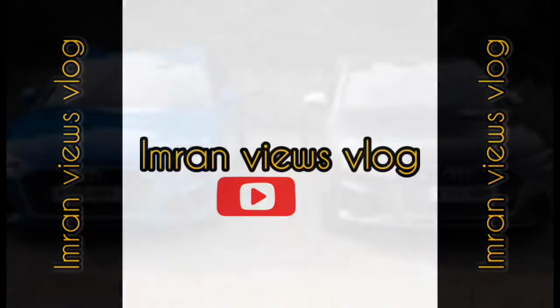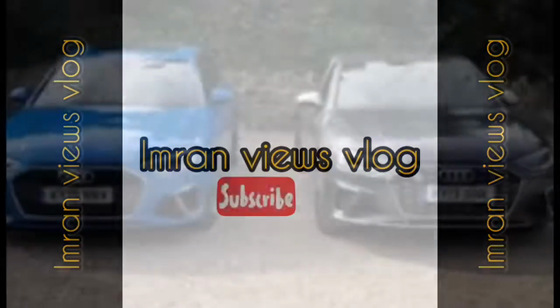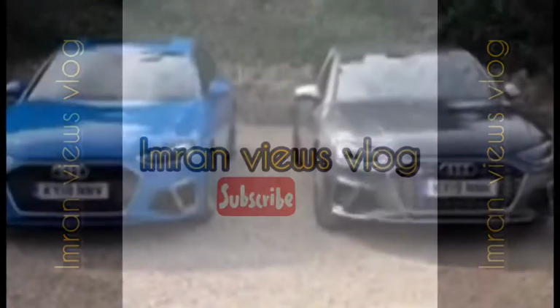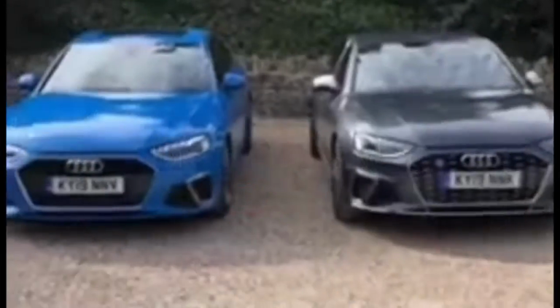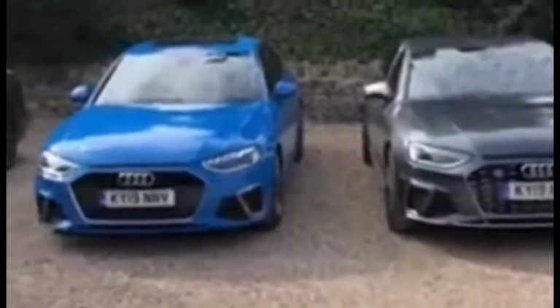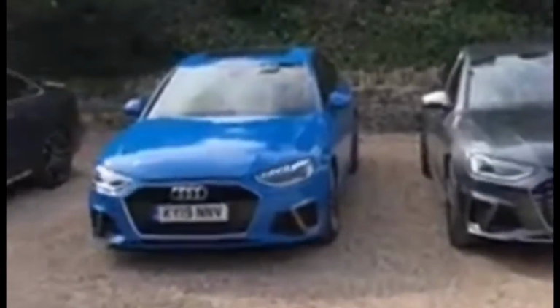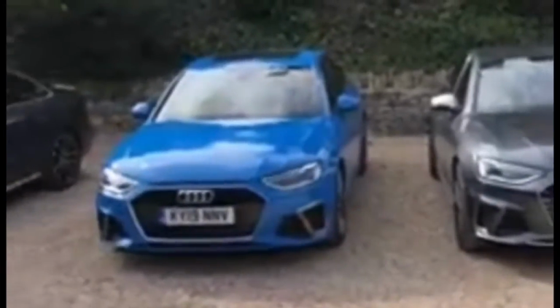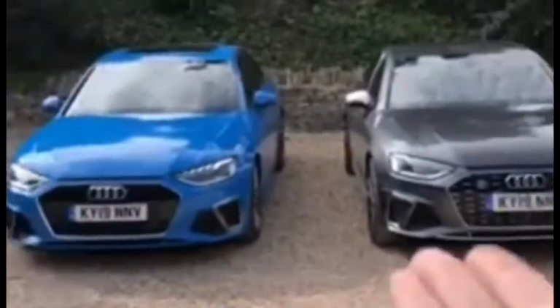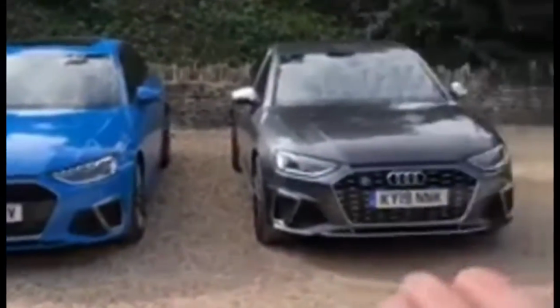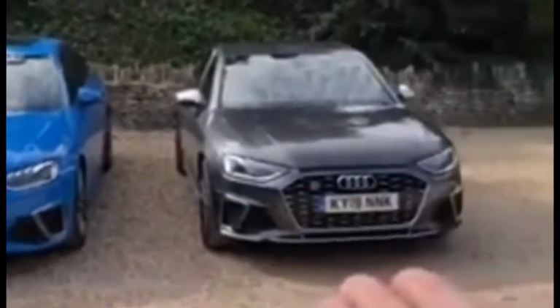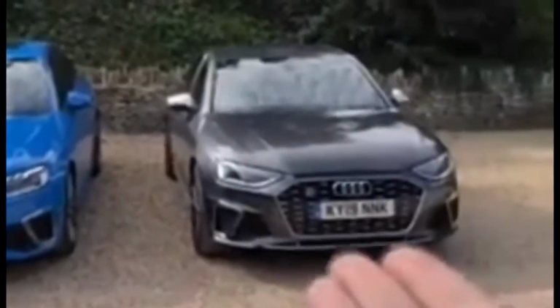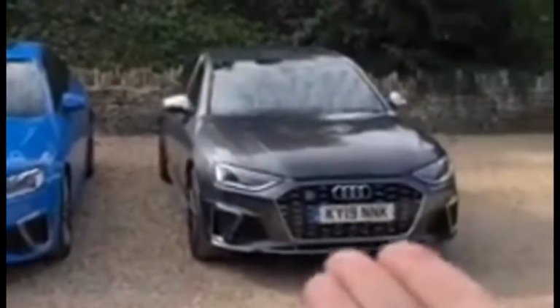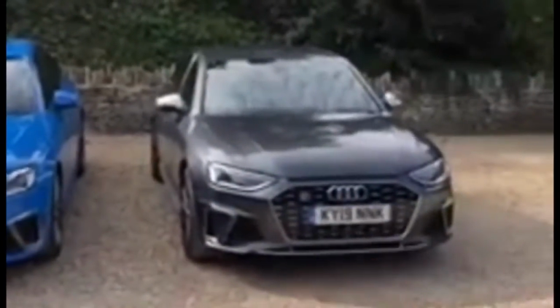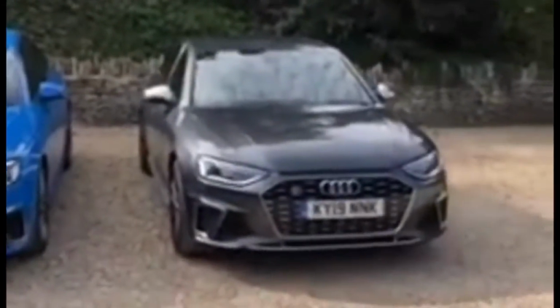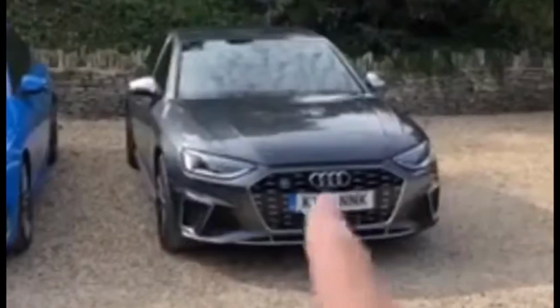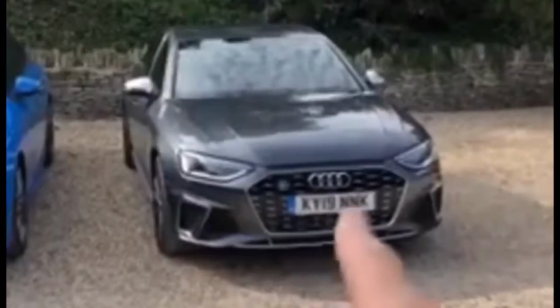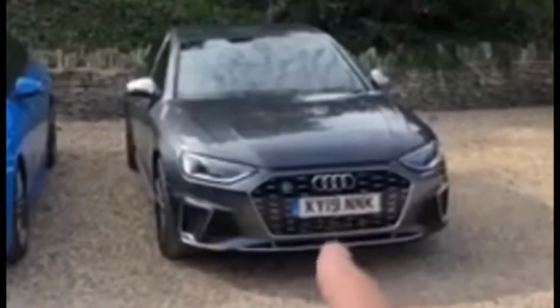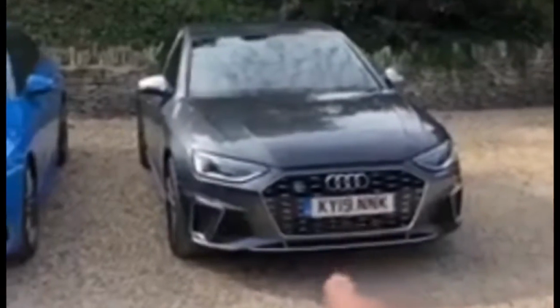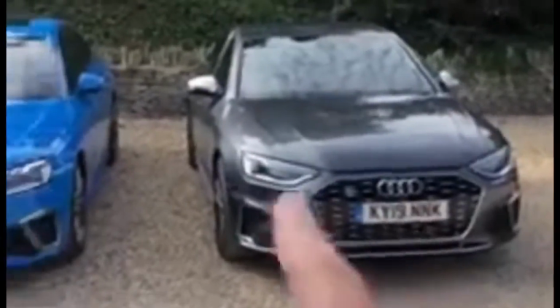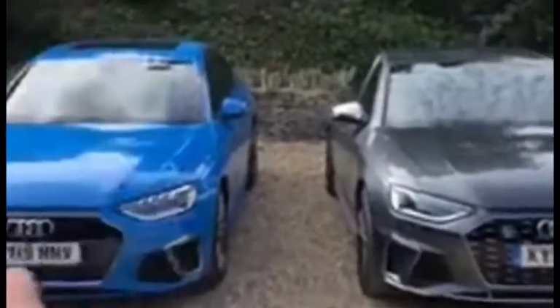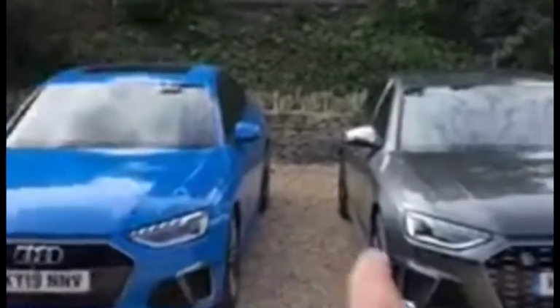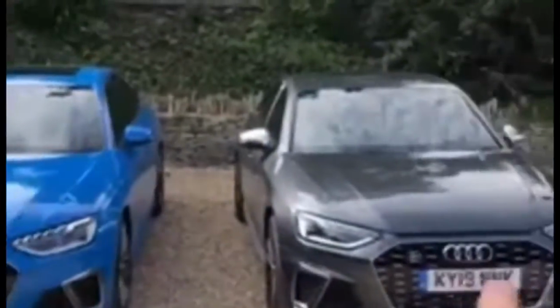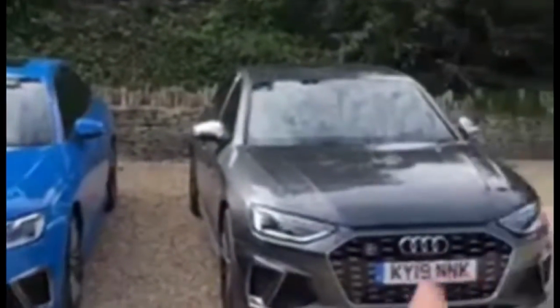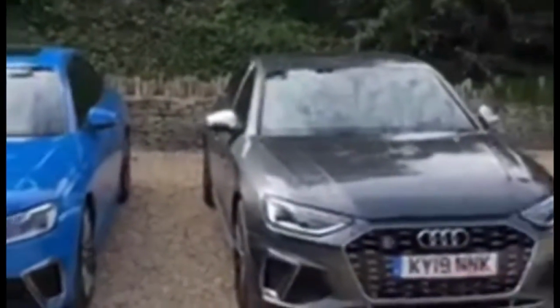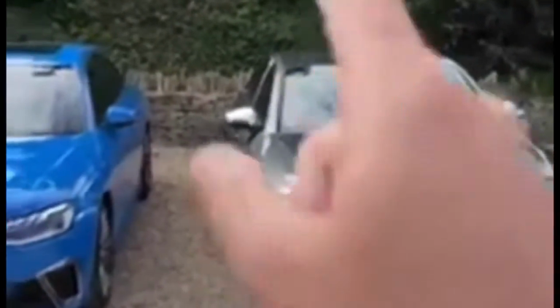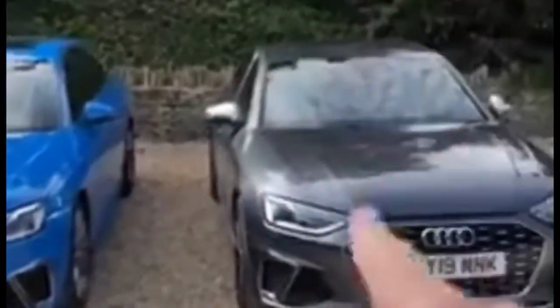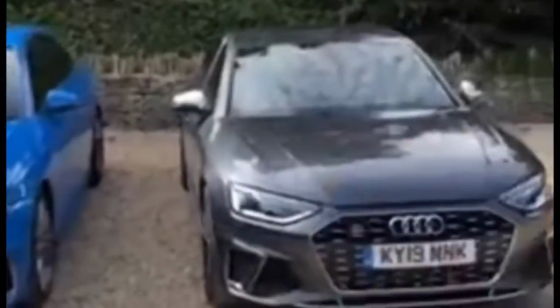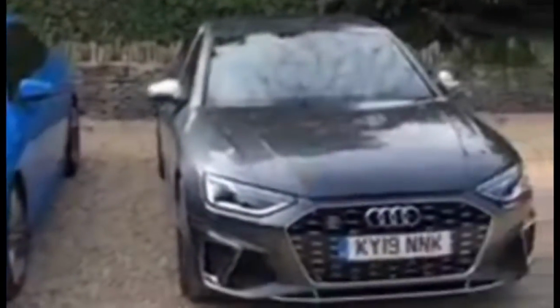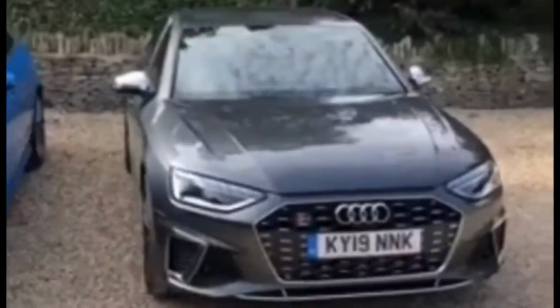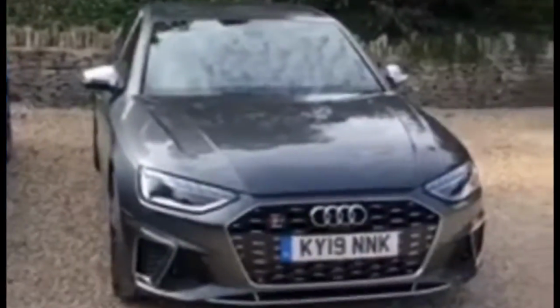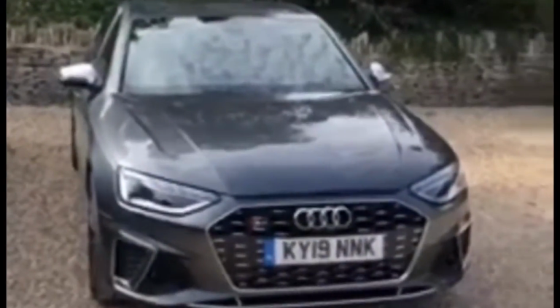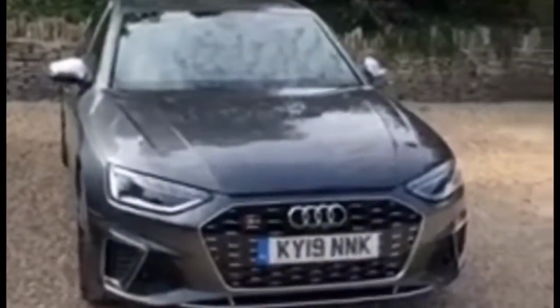Here you have the brand new Audi A4 and the brand new Audi S4. We're going to start with this one here. One of these is a petrol, one is a diesel. Believe it or not, the S4 is the diesel.